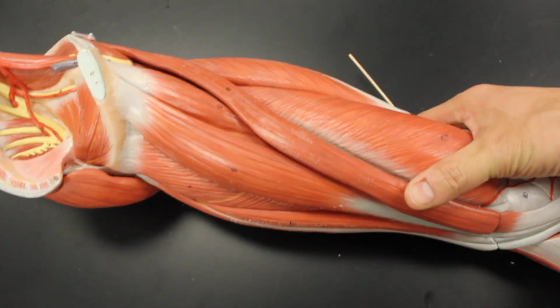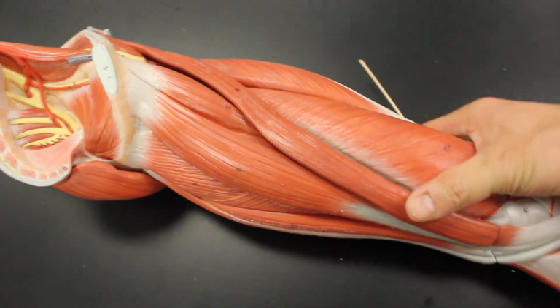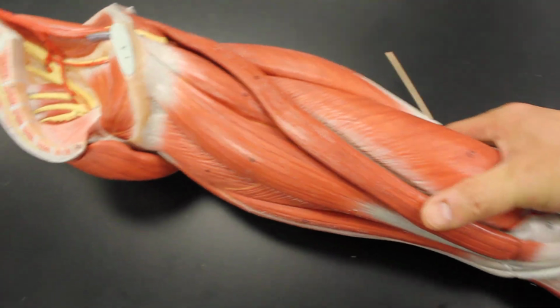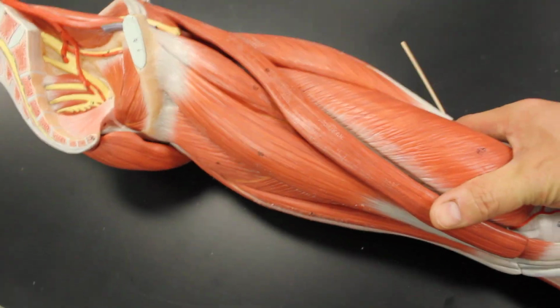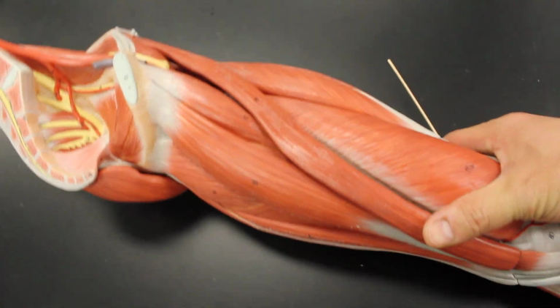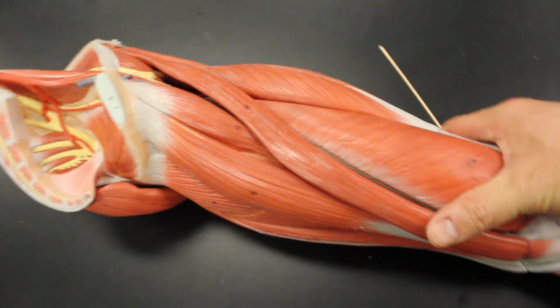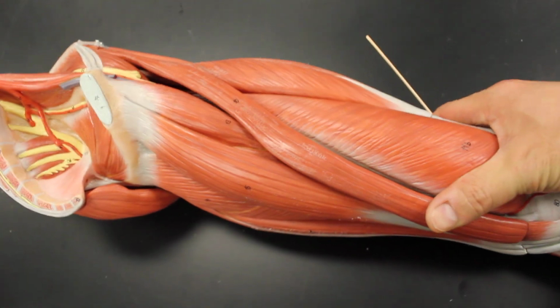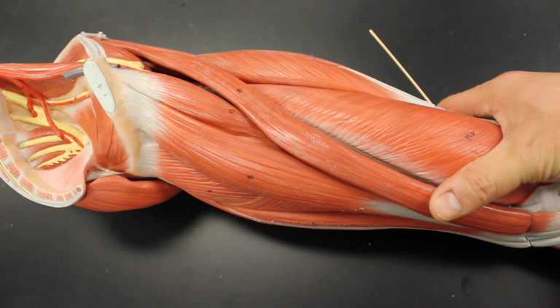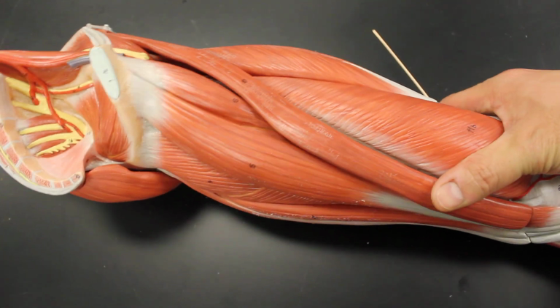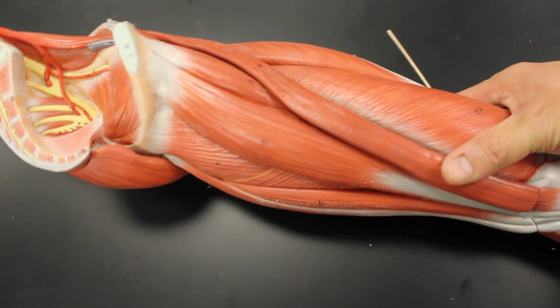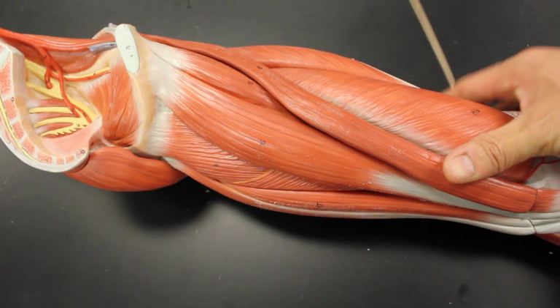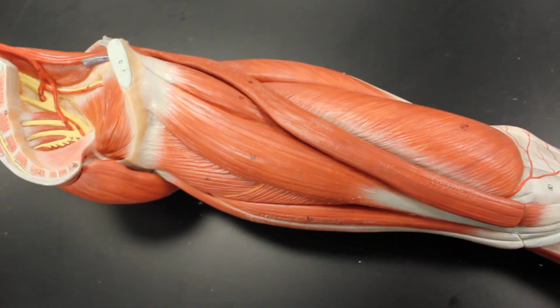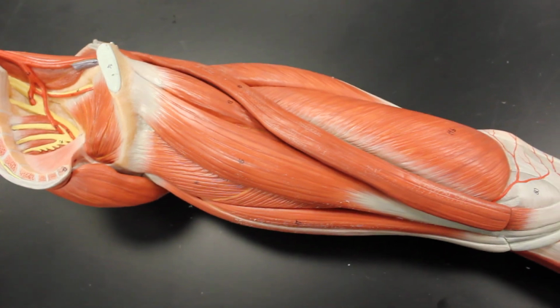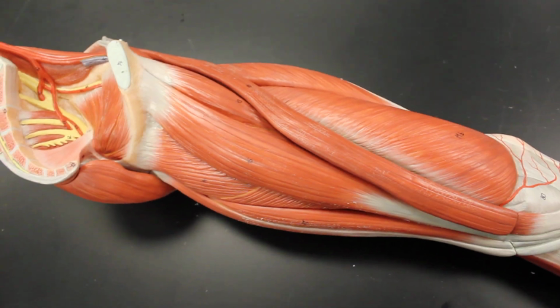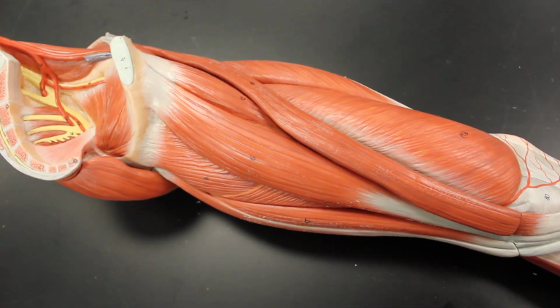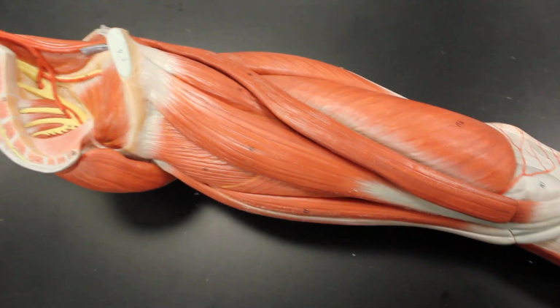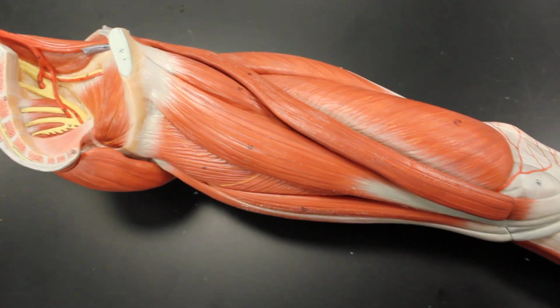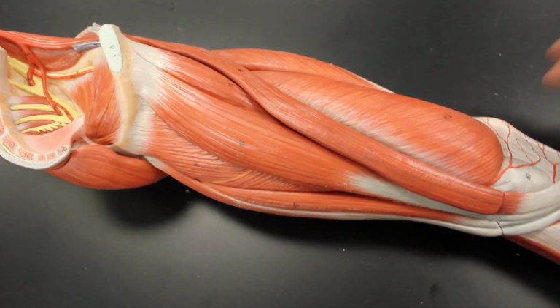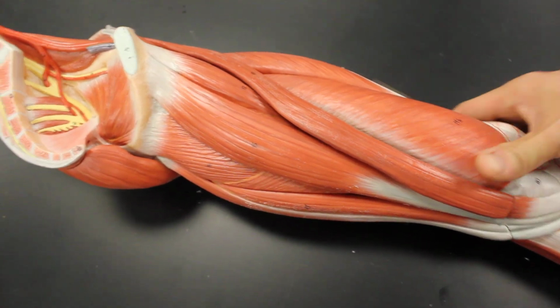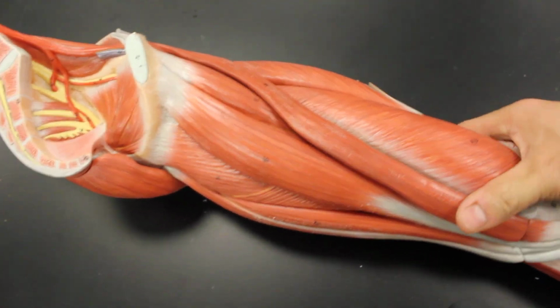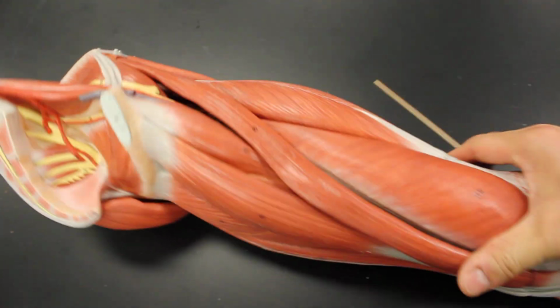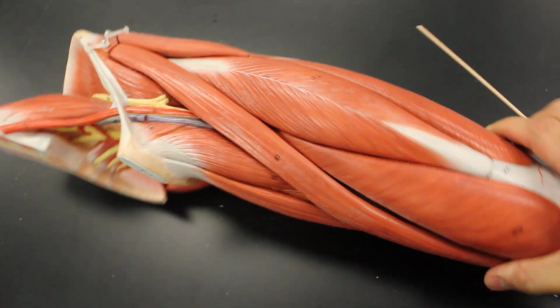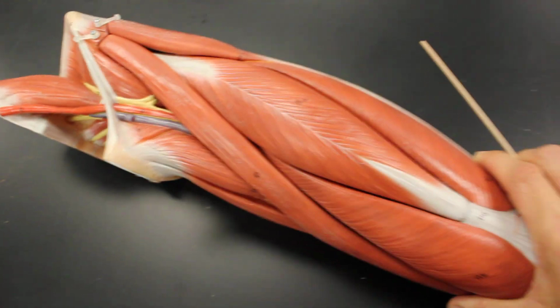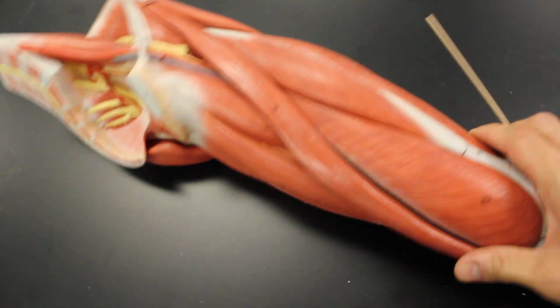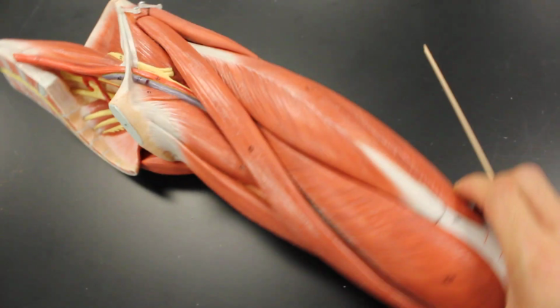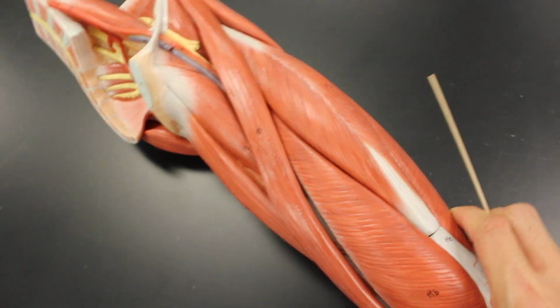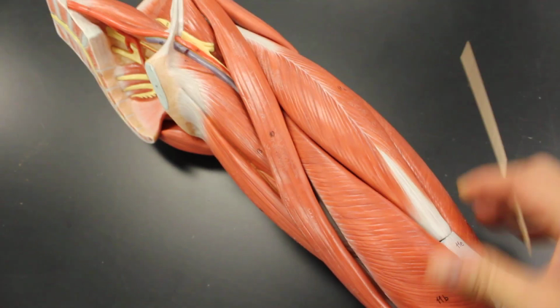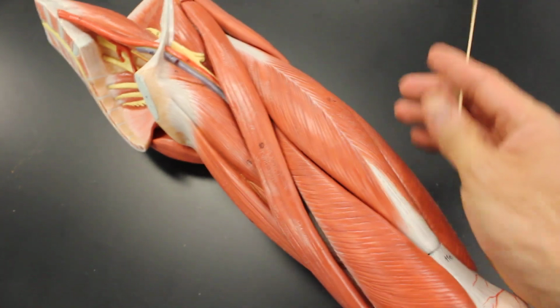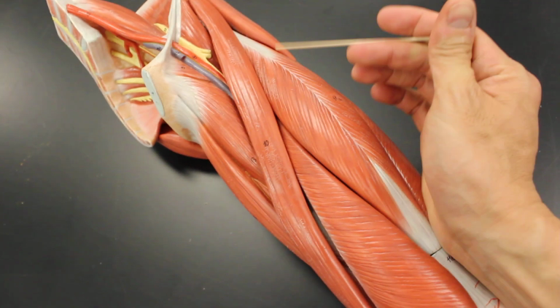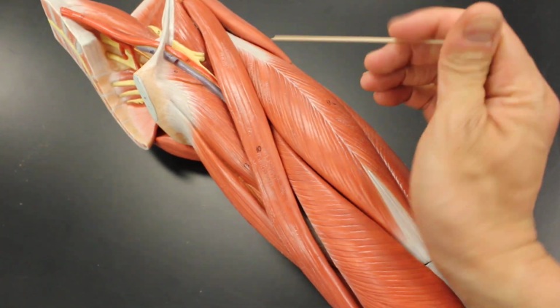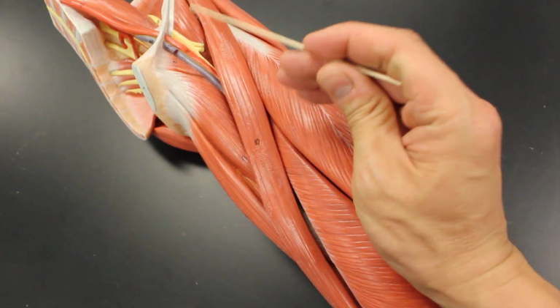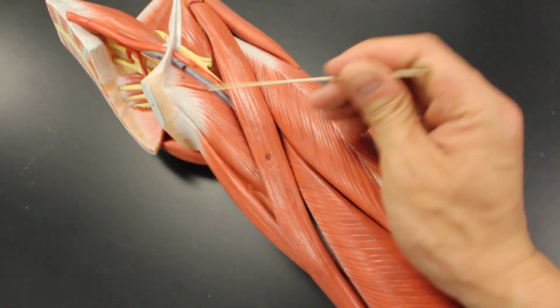Some people call them the groin muscles, so if you pull these muscles you might say 'I pulled a groin muscle' — and you did. So let's take a look at these muscles. I'm going to start right here up by the pubis.